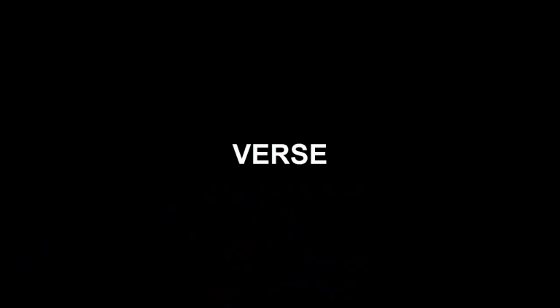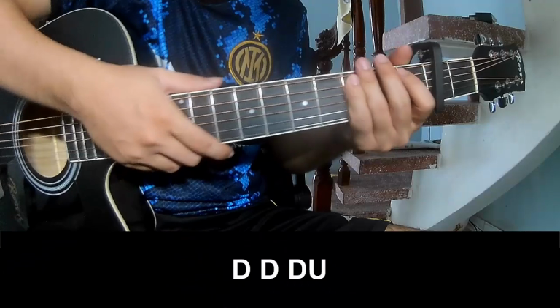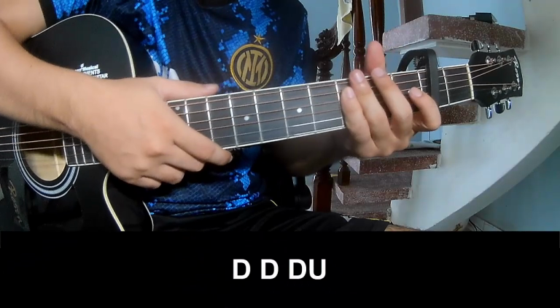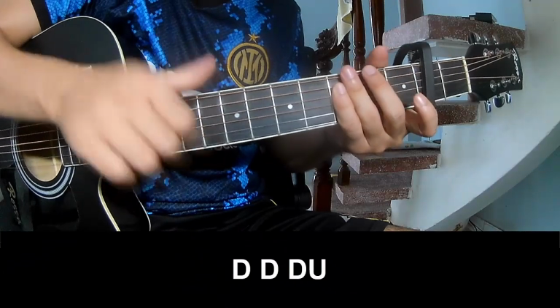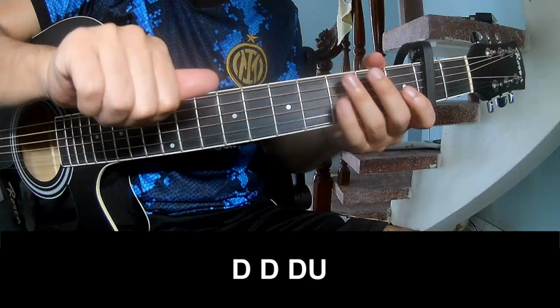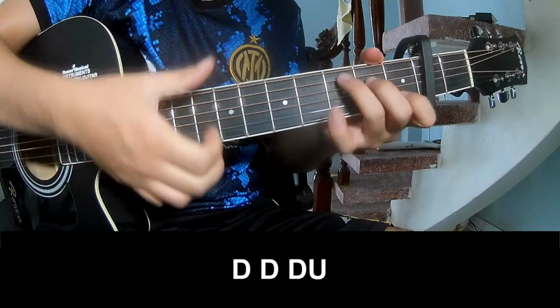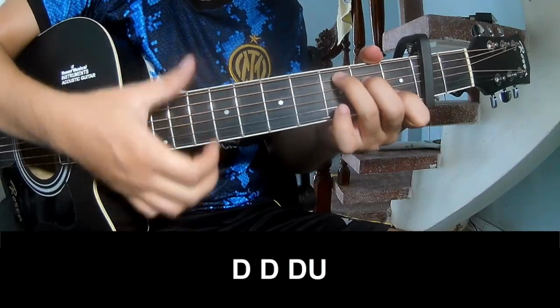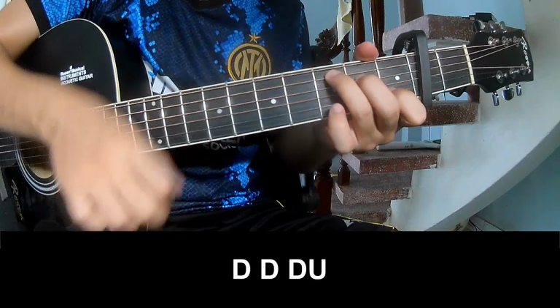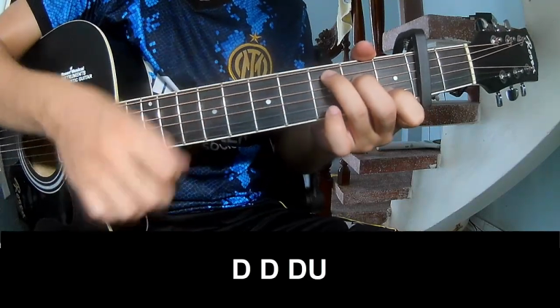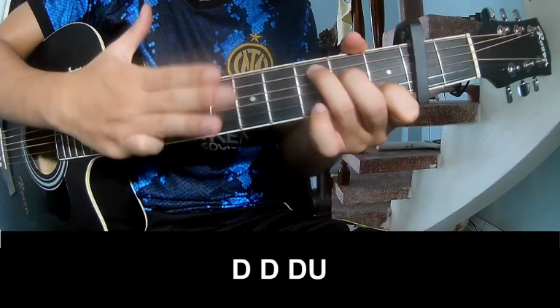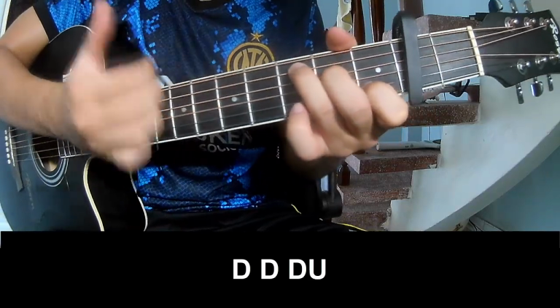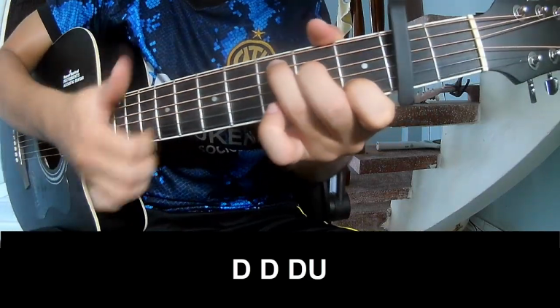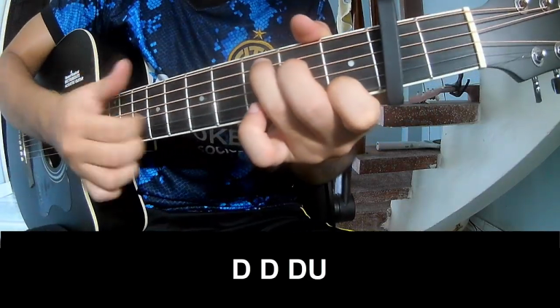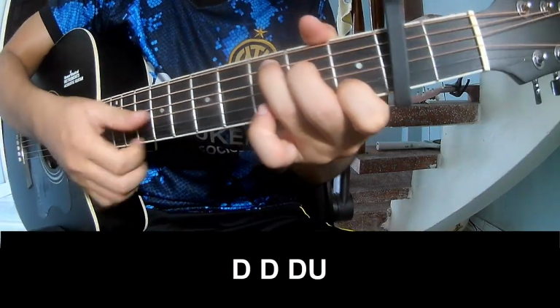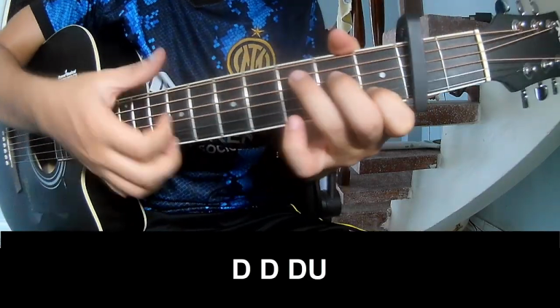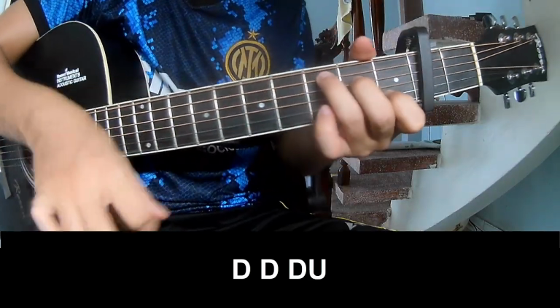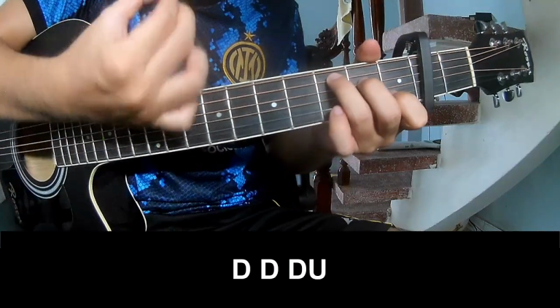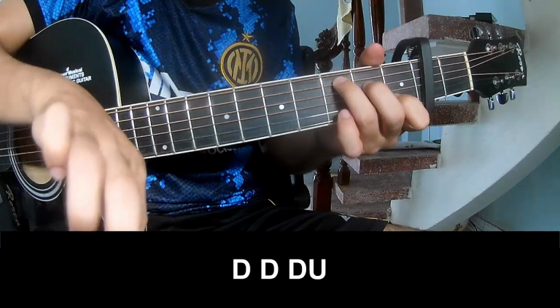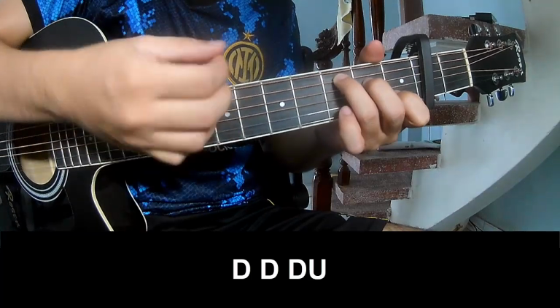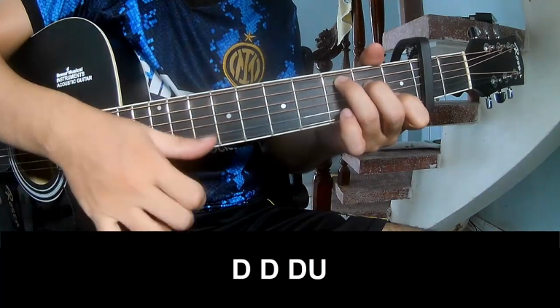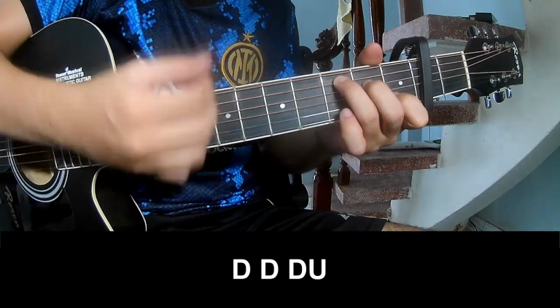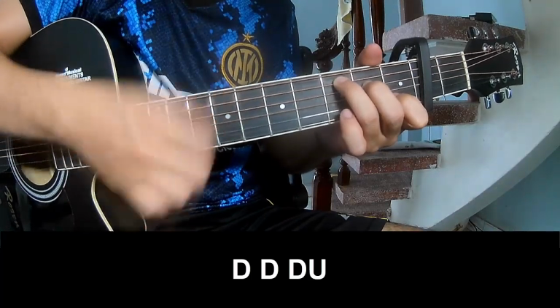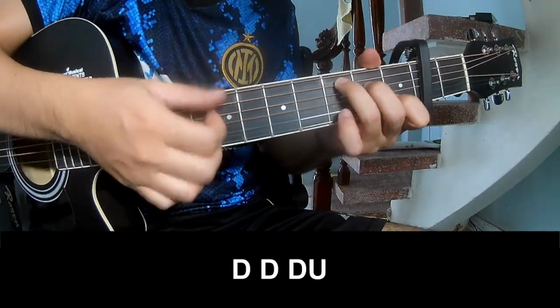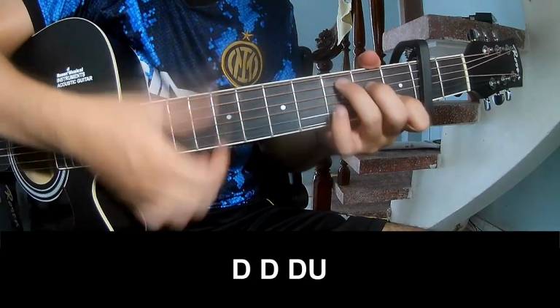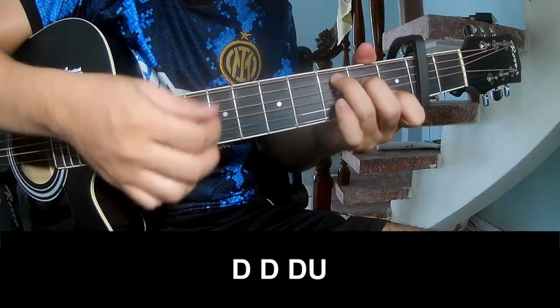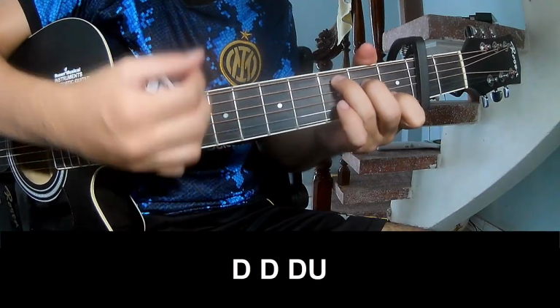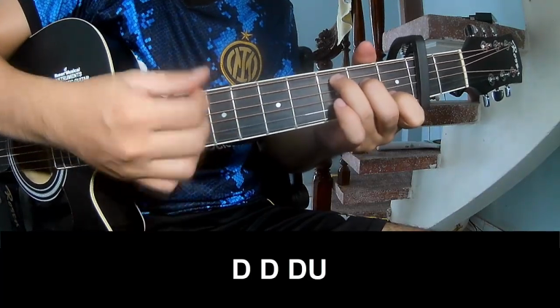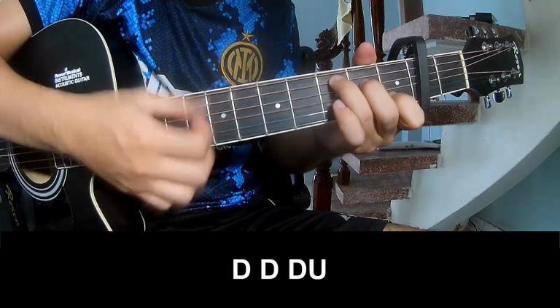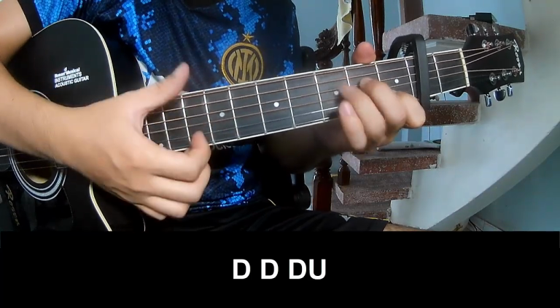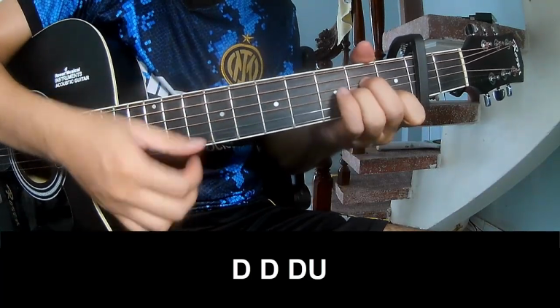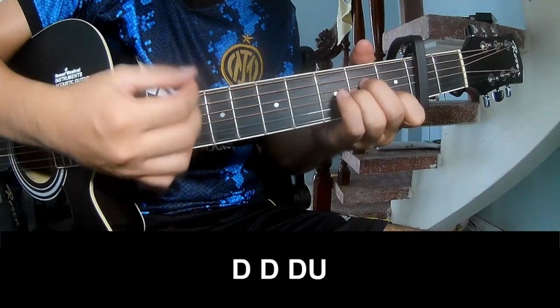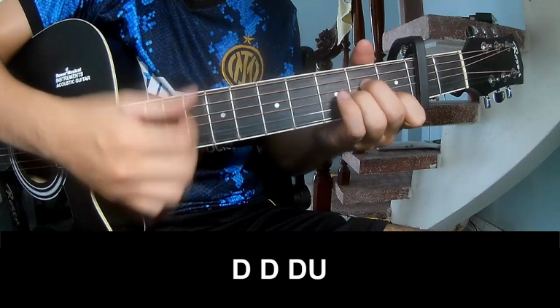The first music — play: down, down, up, down, down, up, down, down, up, down, up, down, down, up, down.